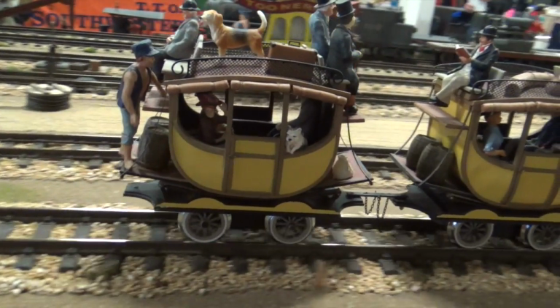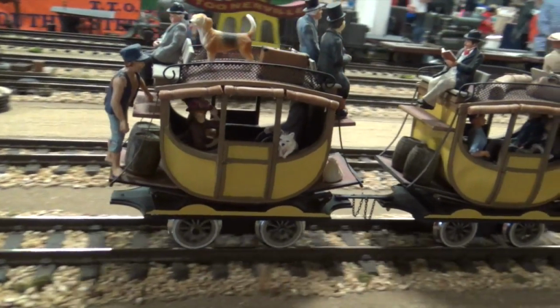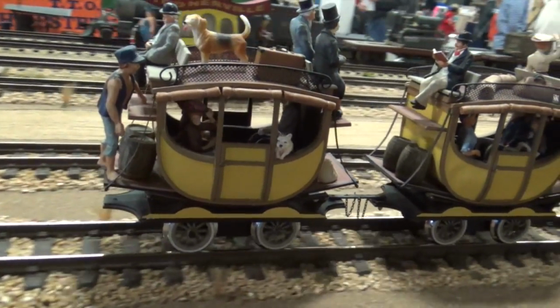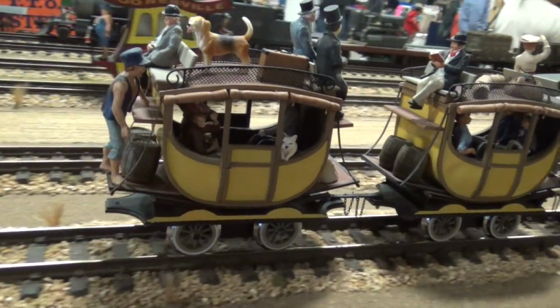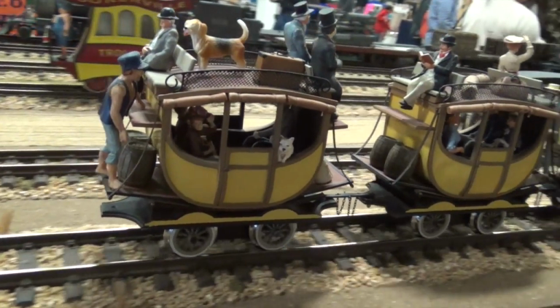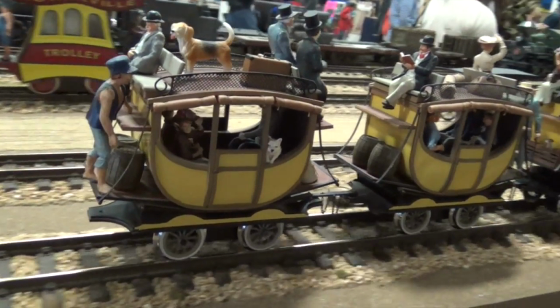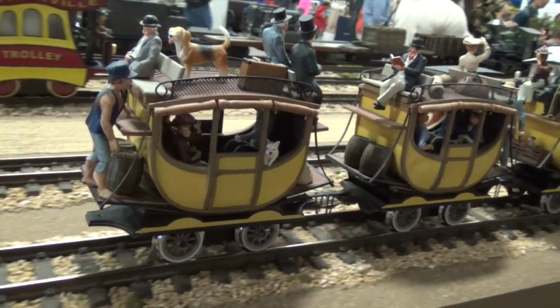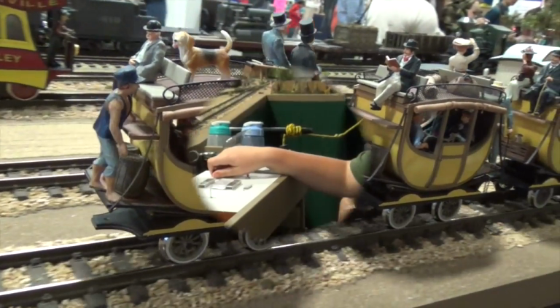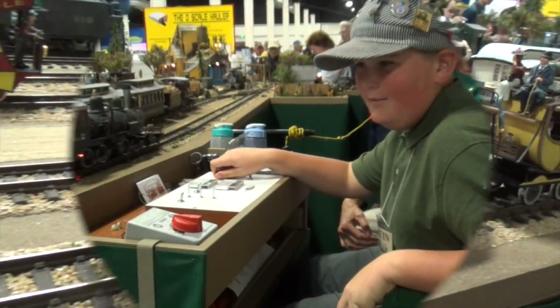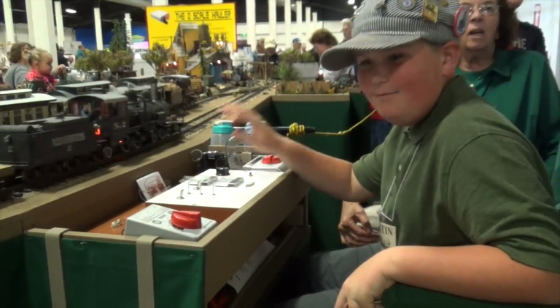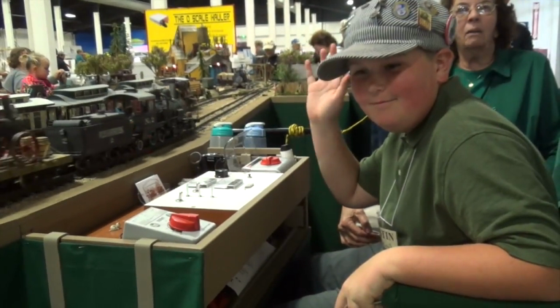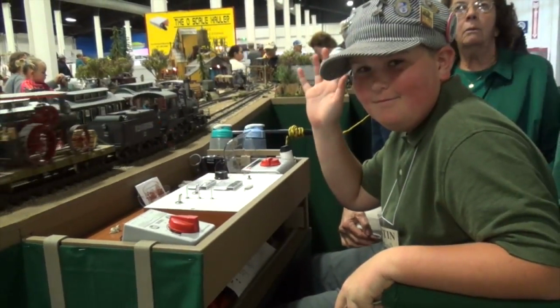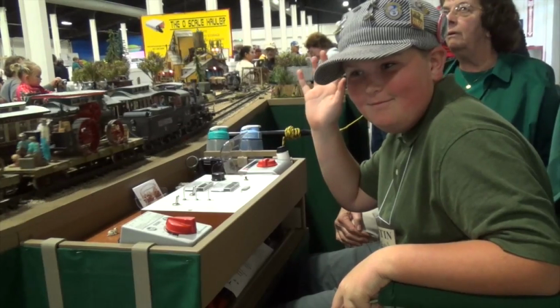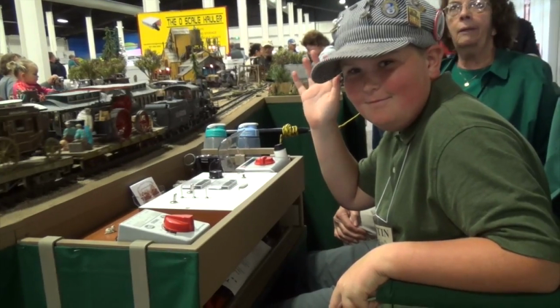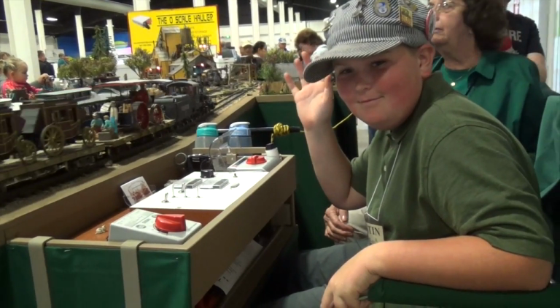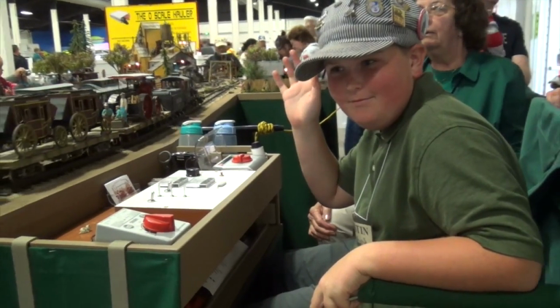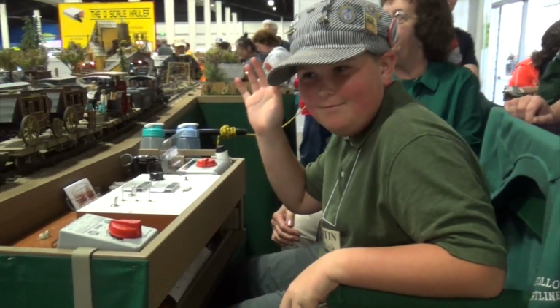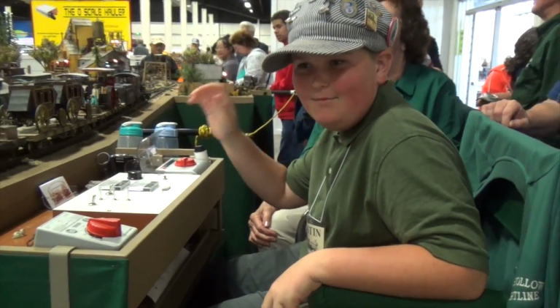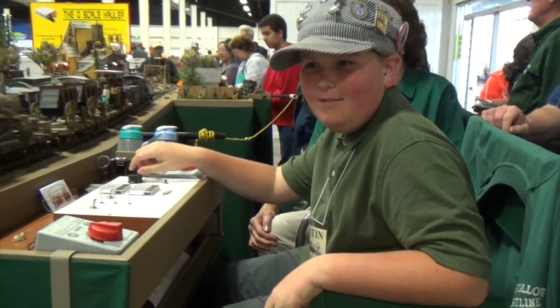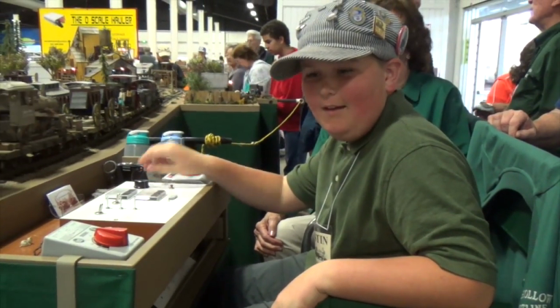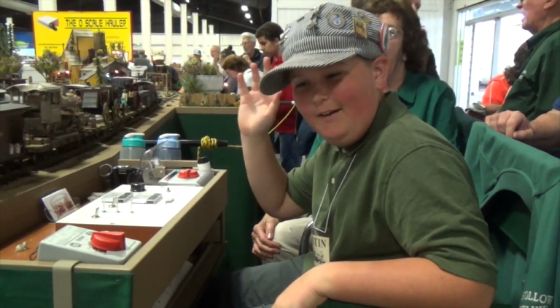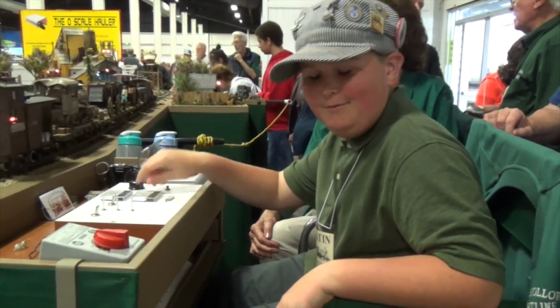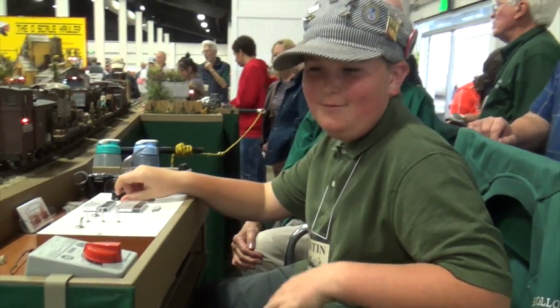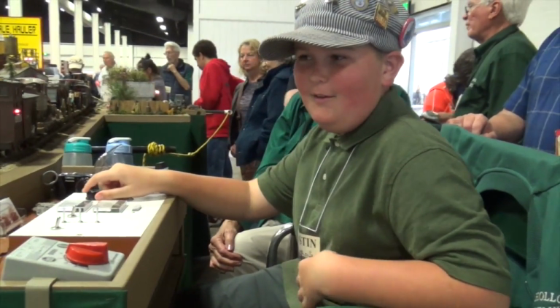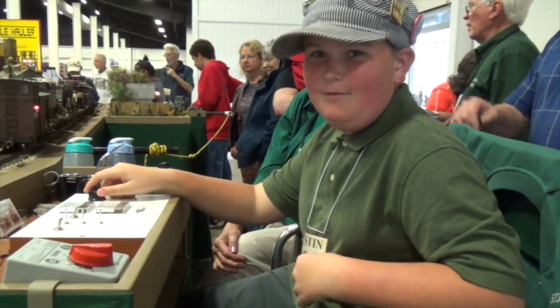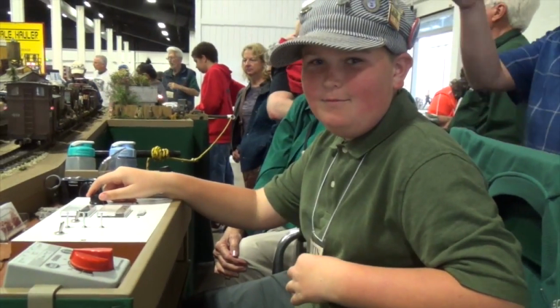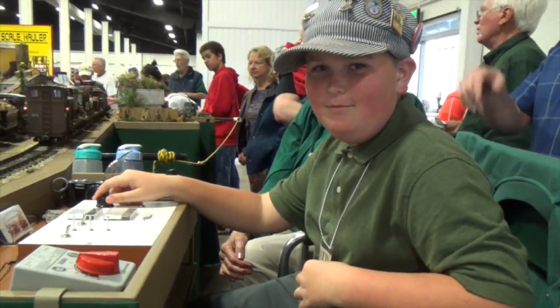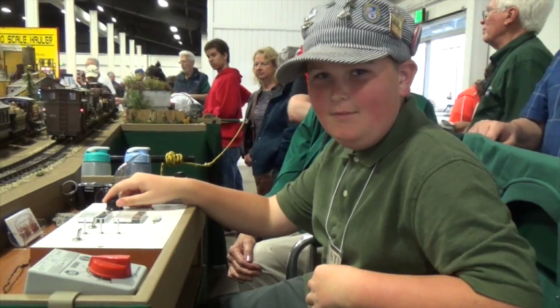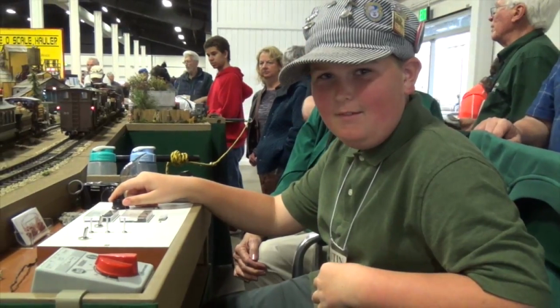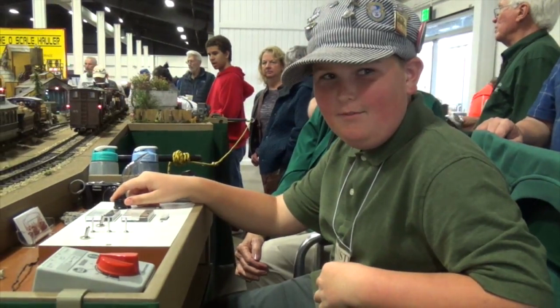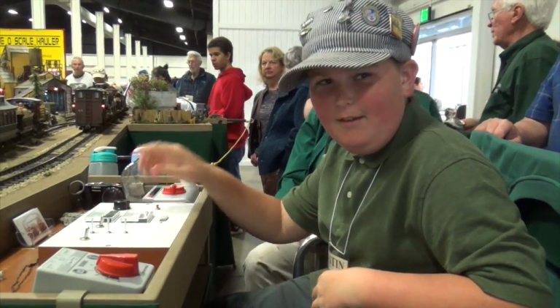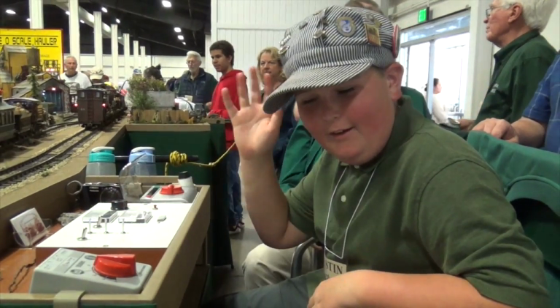And now I'm going to show you who's operating this train. Boys and girls, he's the one running the trains! Say hi, Mr. Engineer! Hello! Say hi to the boys and girls all over the world! Hello!